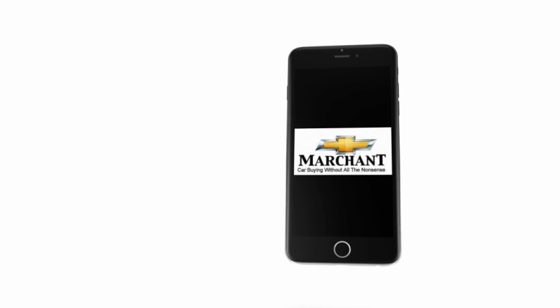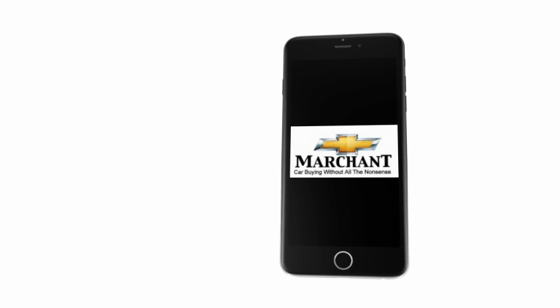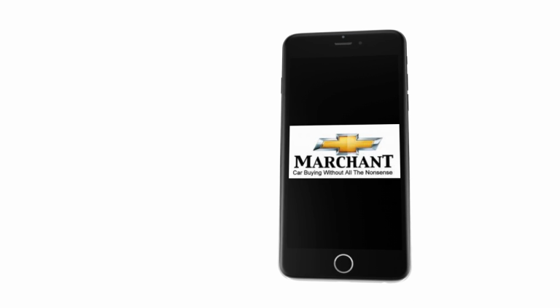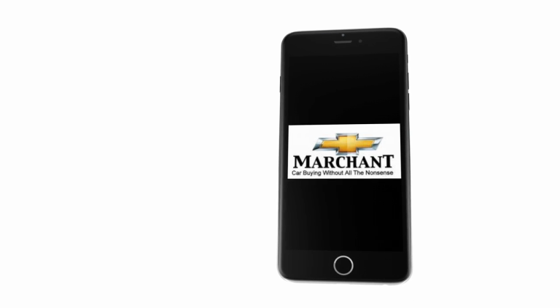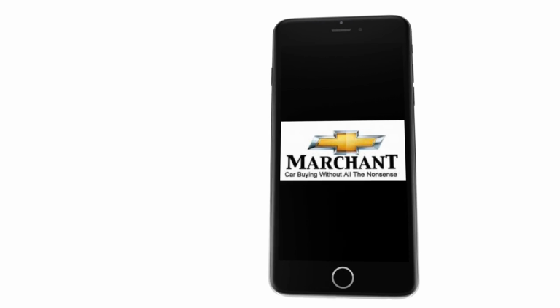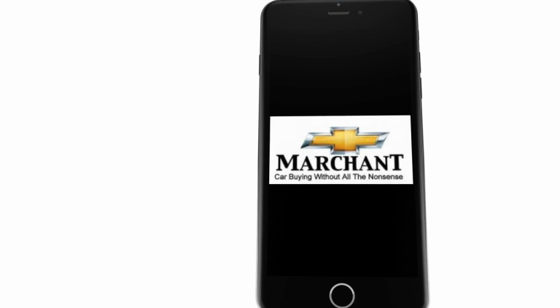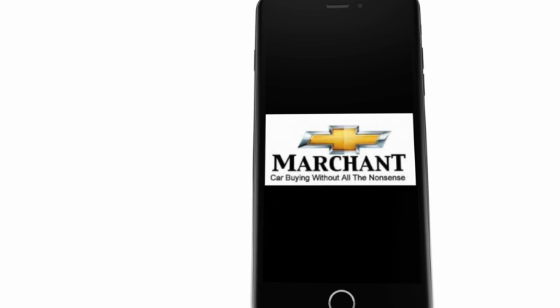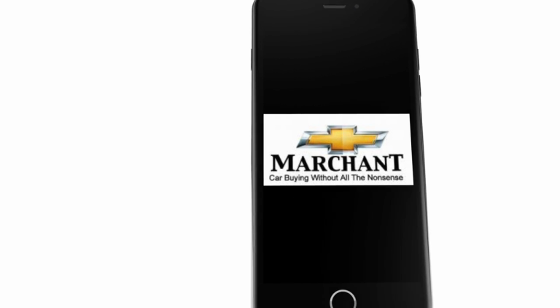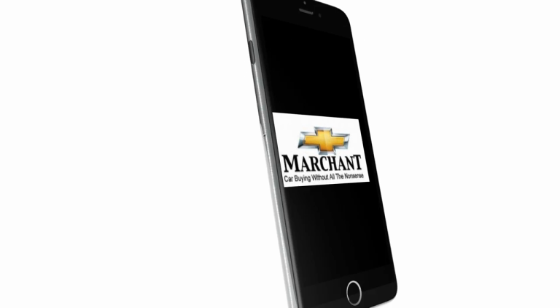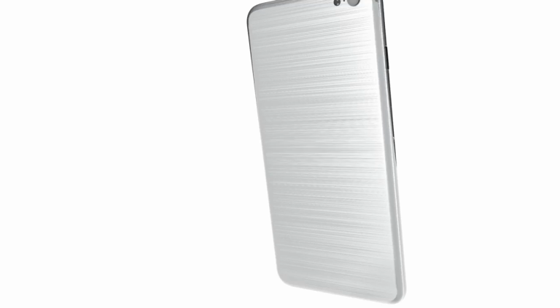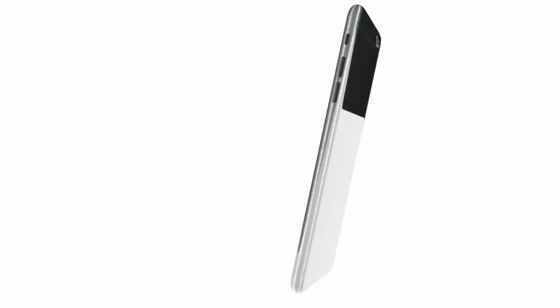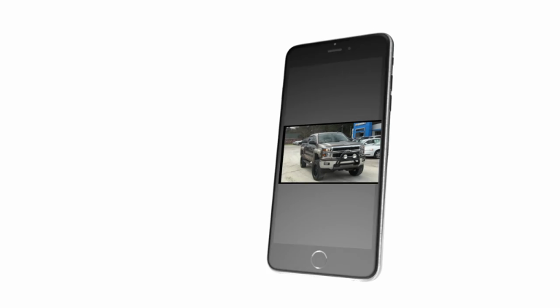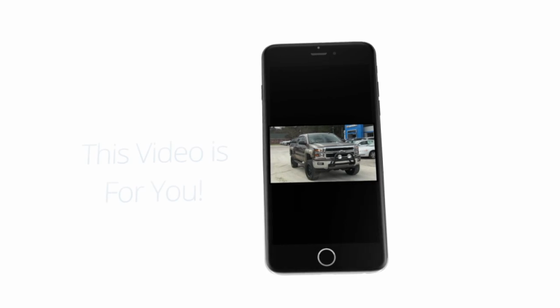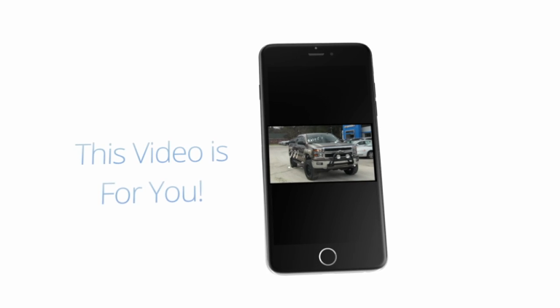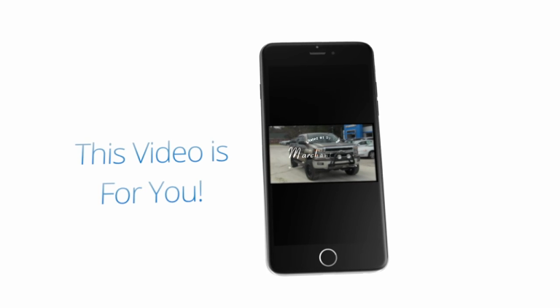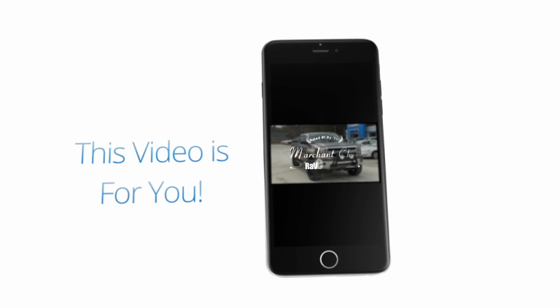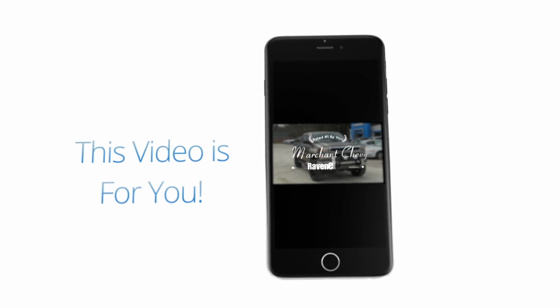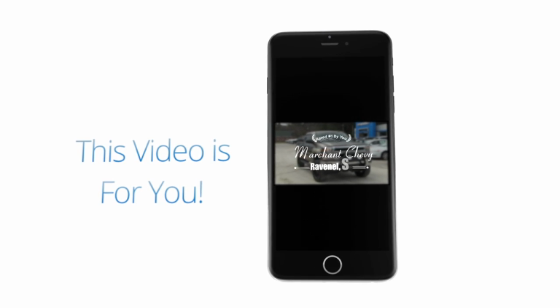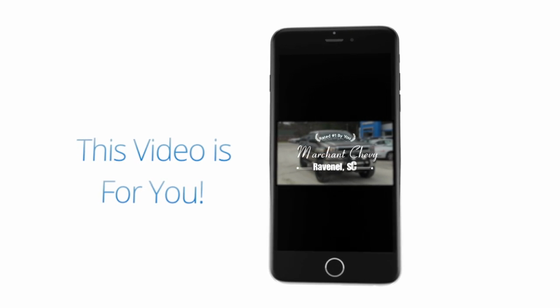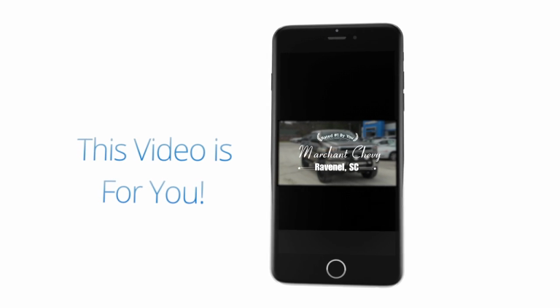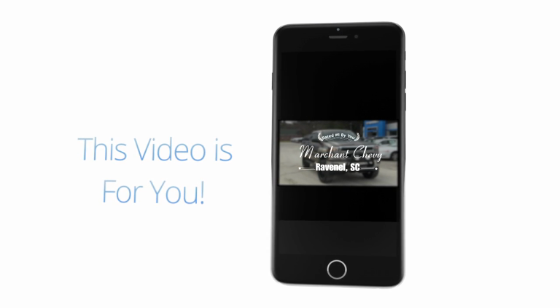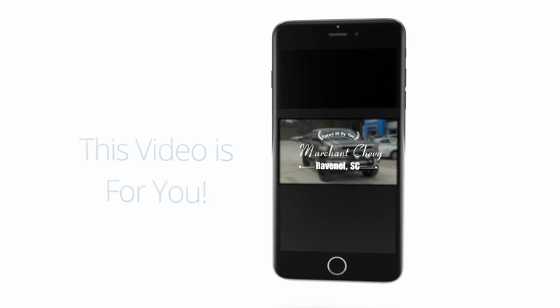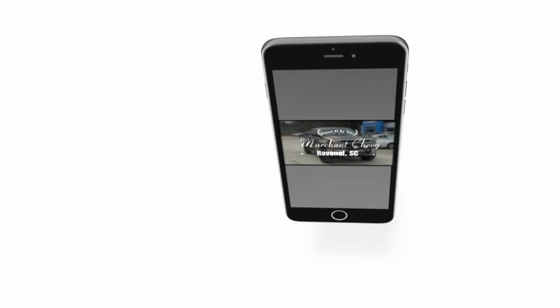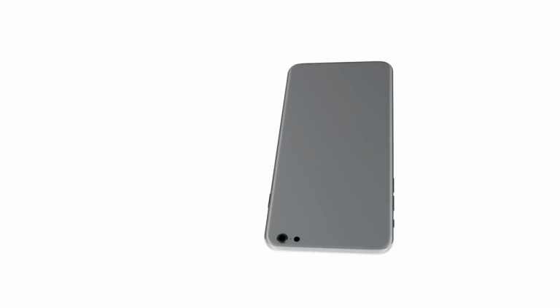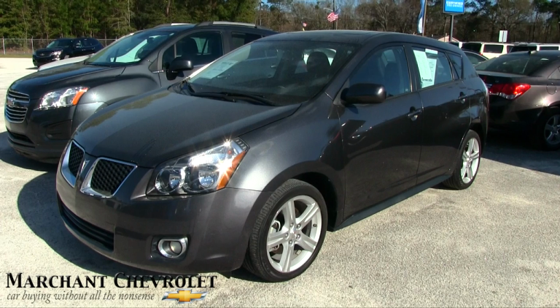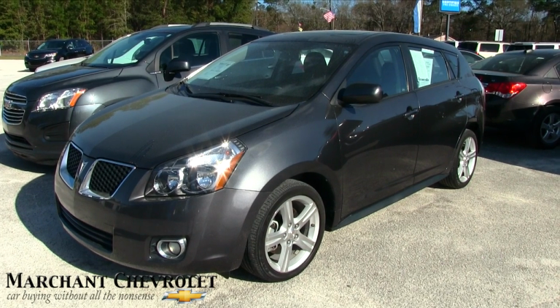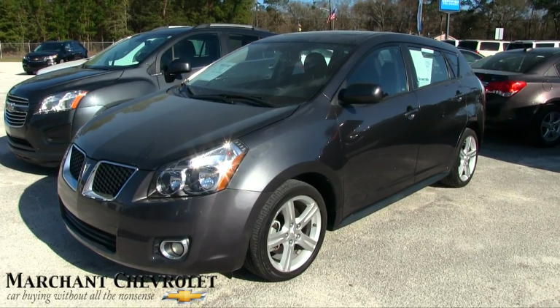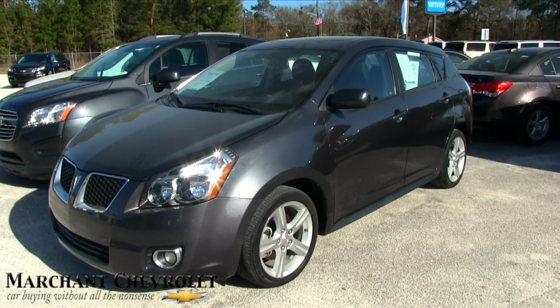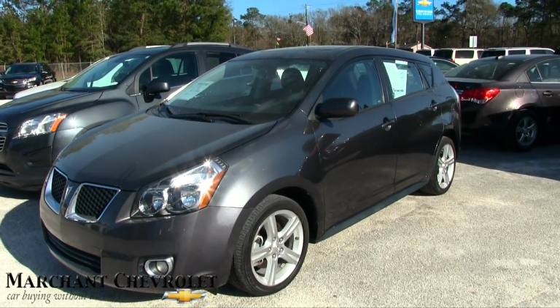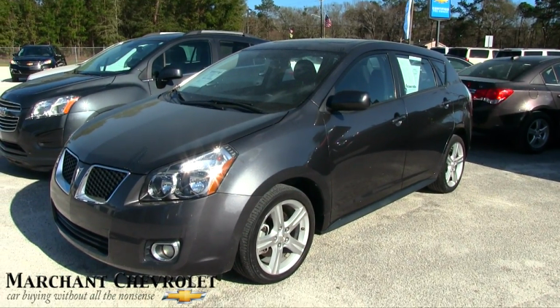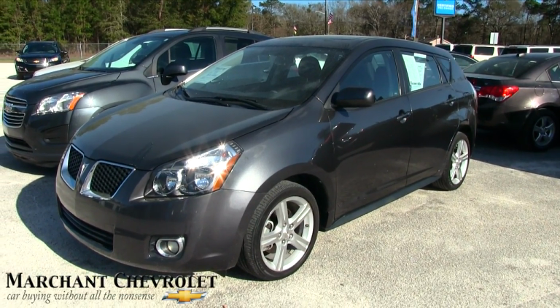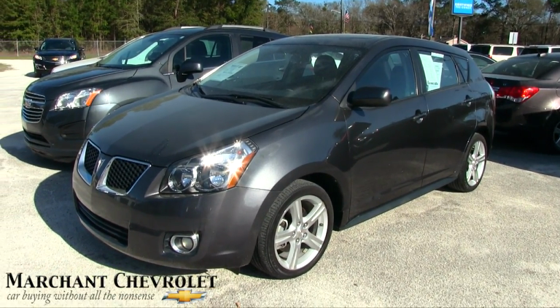Marchant Chevrolet Carbine without all the nonsense — this video is for you. What's up everybody? Let's take a look at this one today.